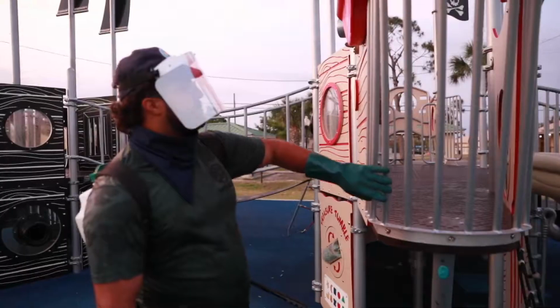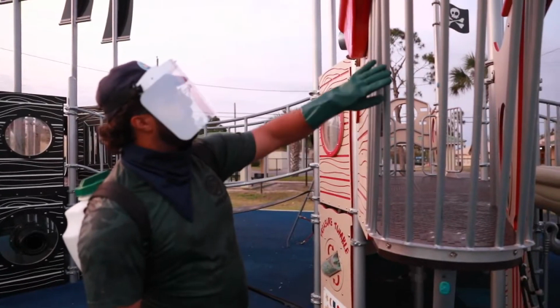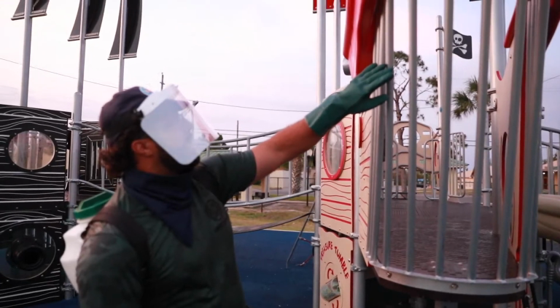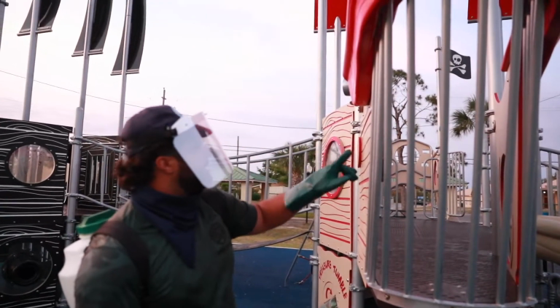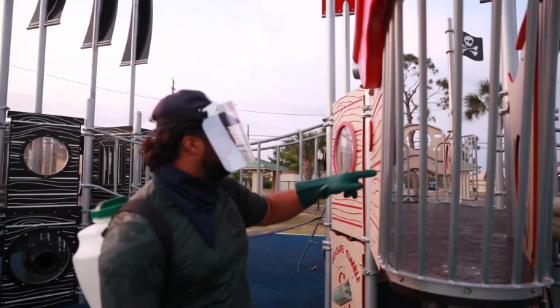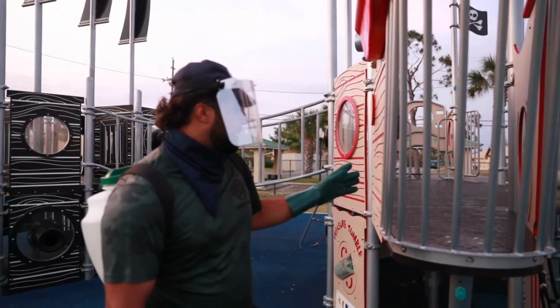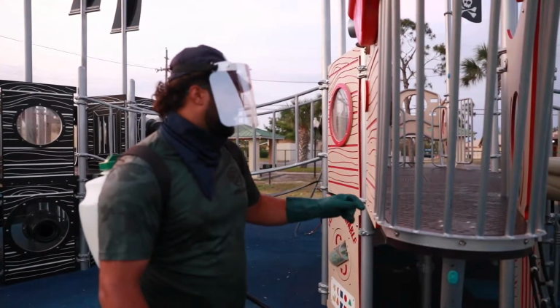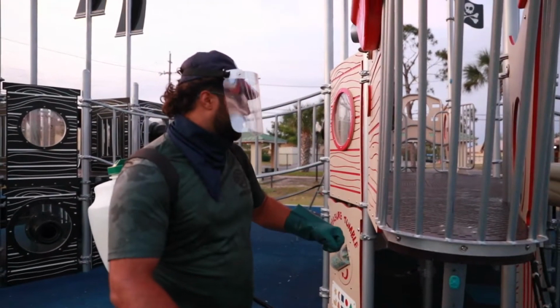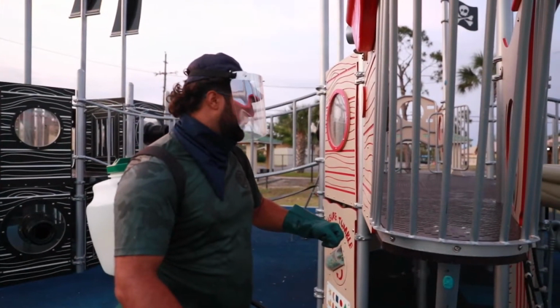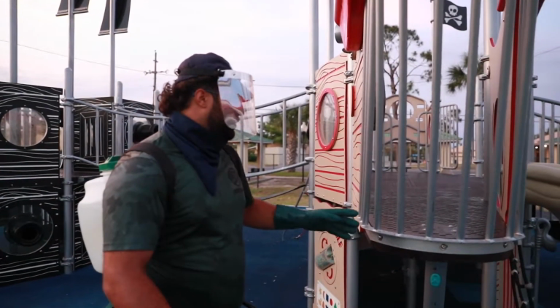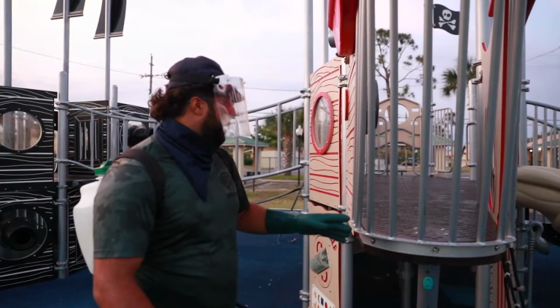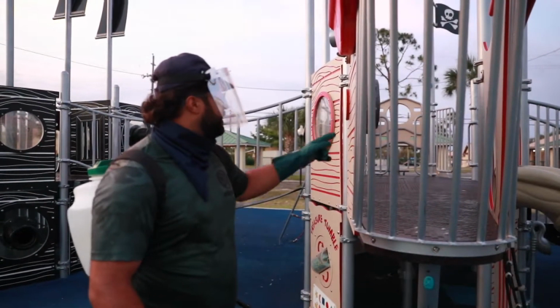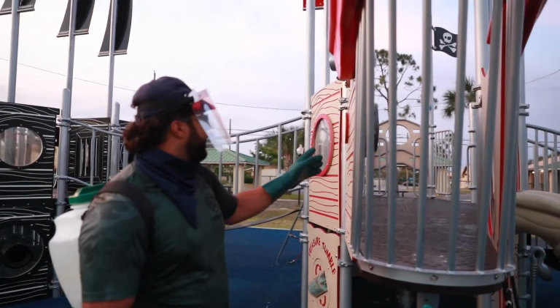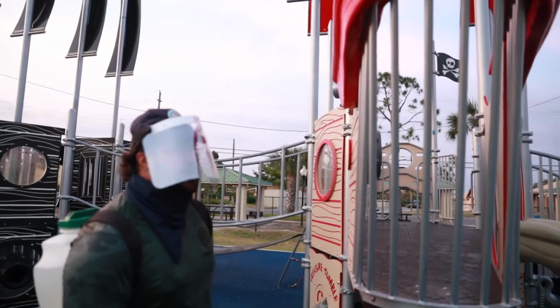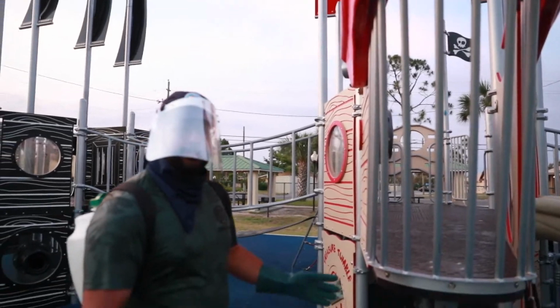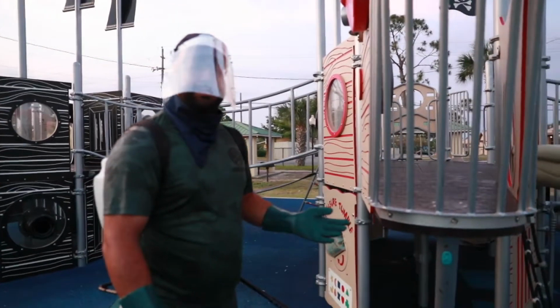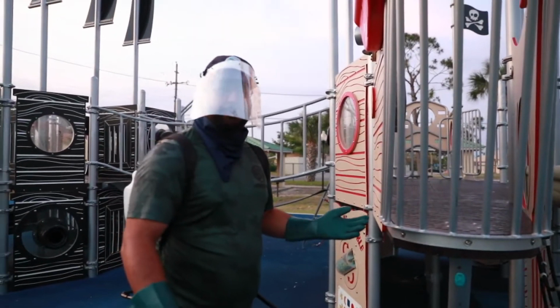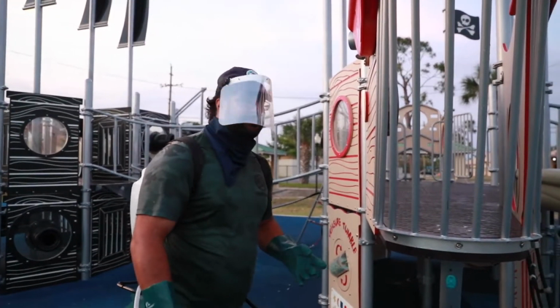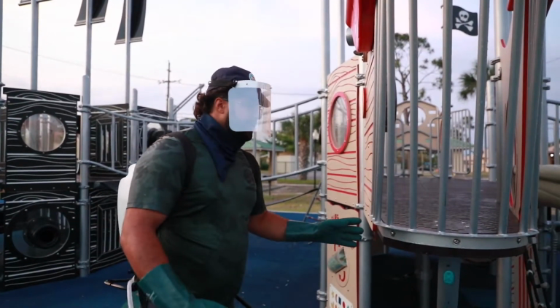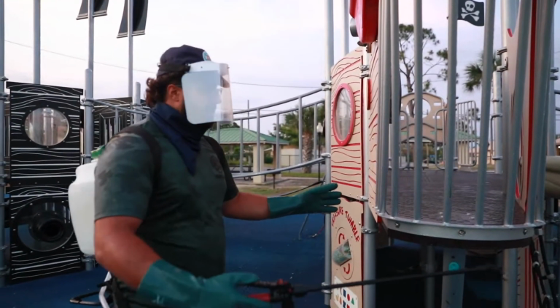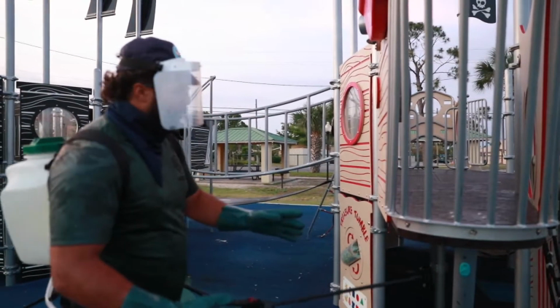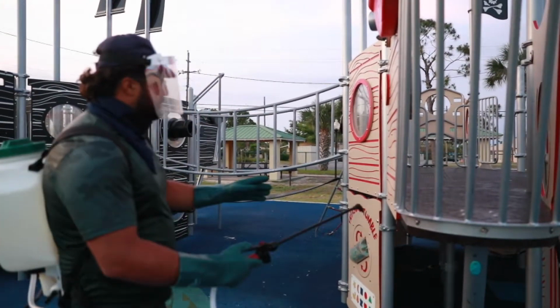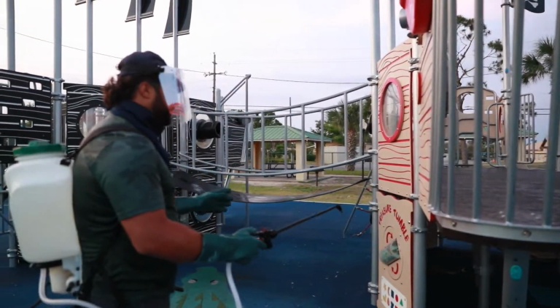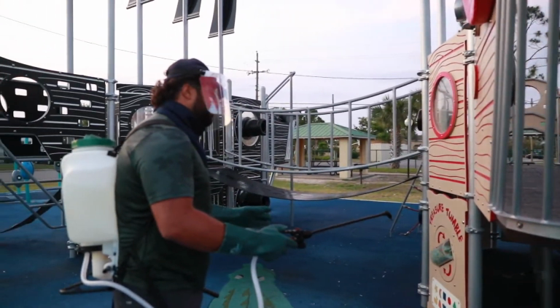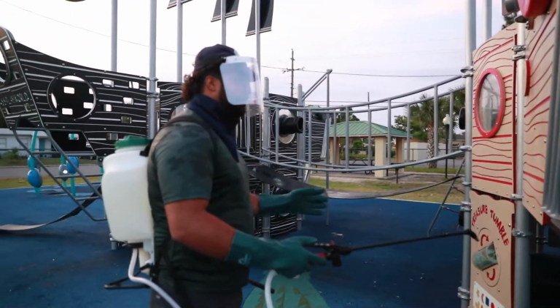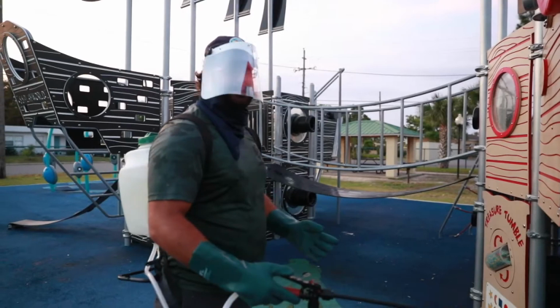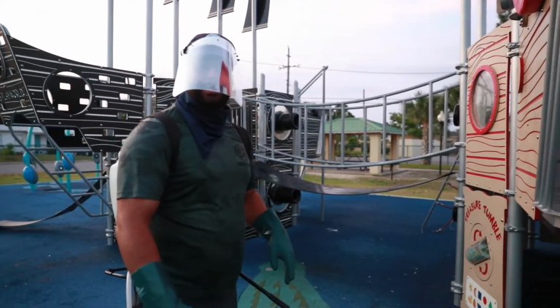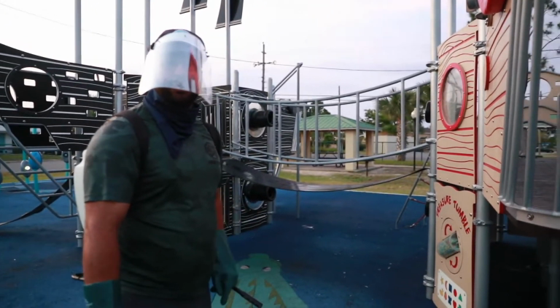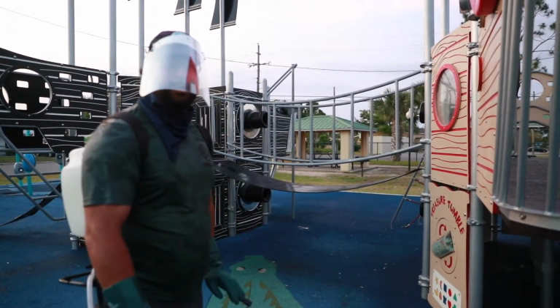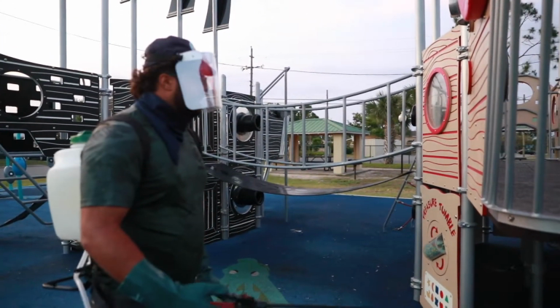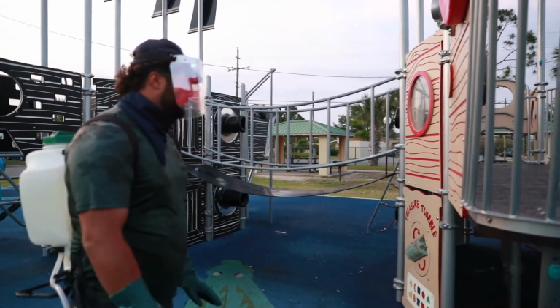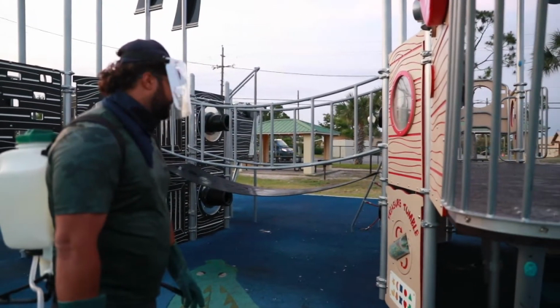Spray all these areas like they will touch — they will try to climb from this and there. So that's why basically we're trying to keep all those possible areas that they can touch as clean as possible.